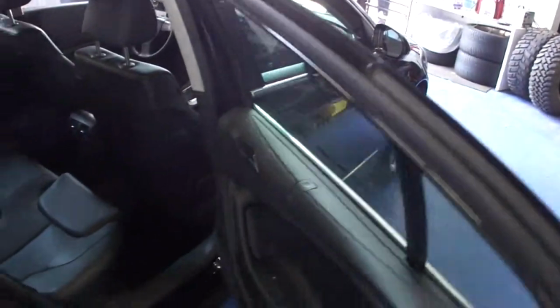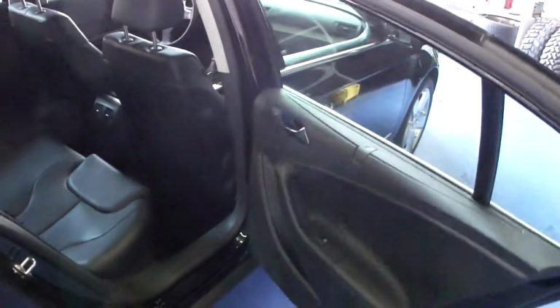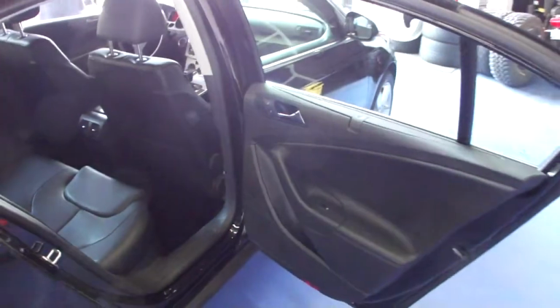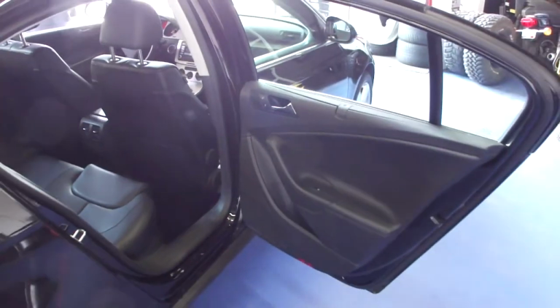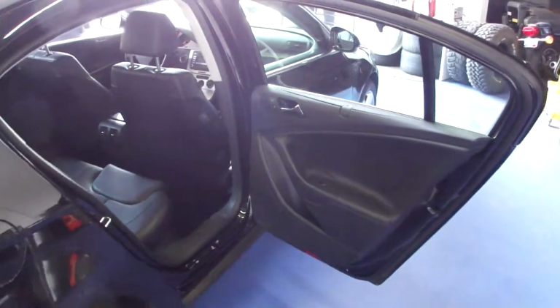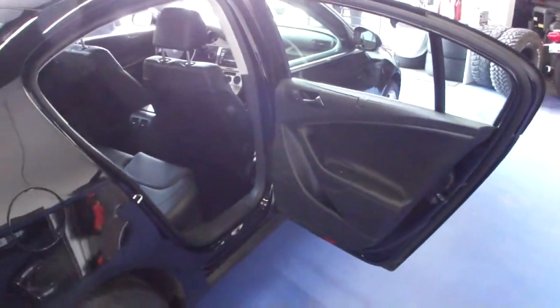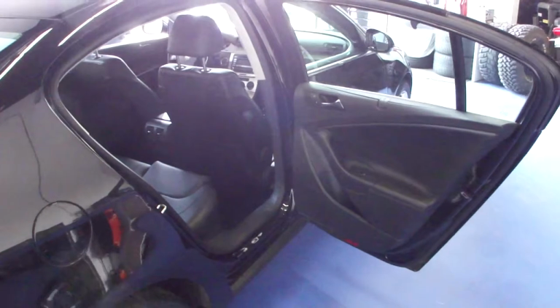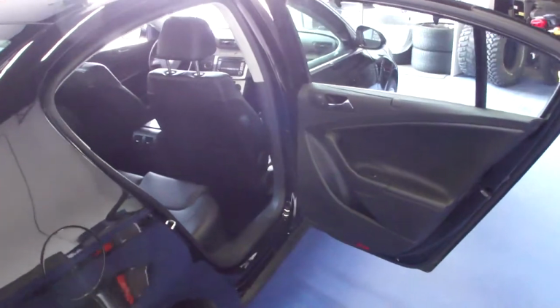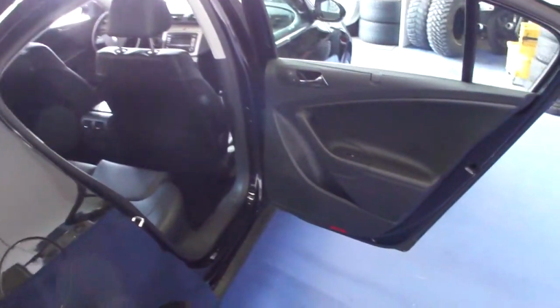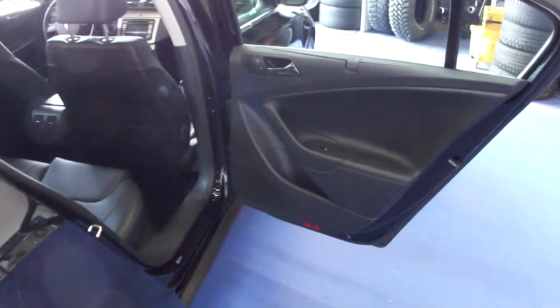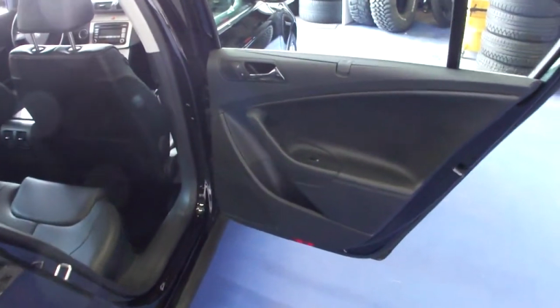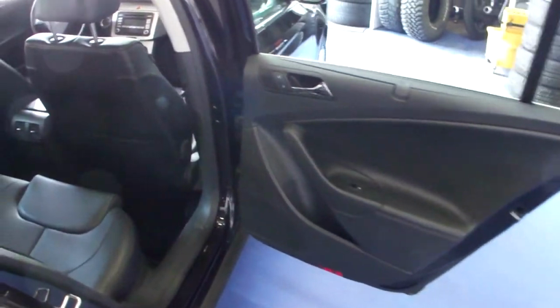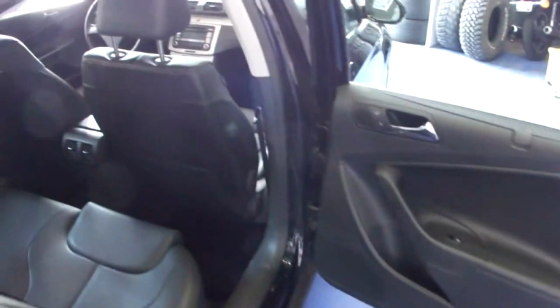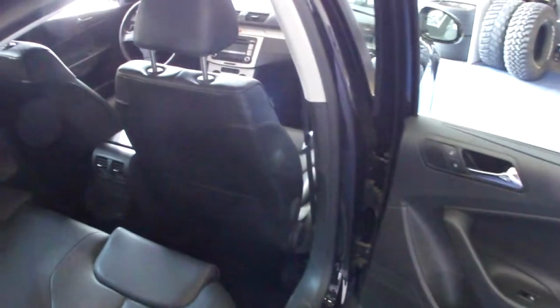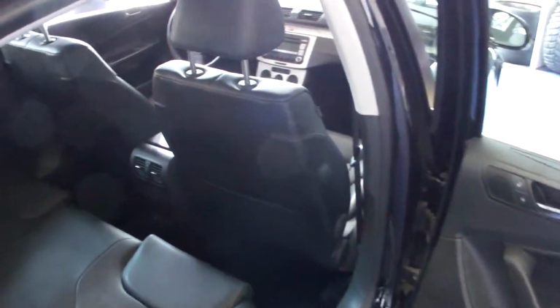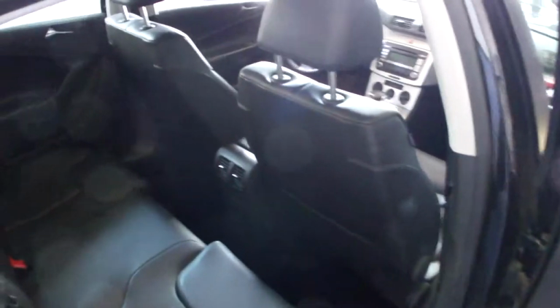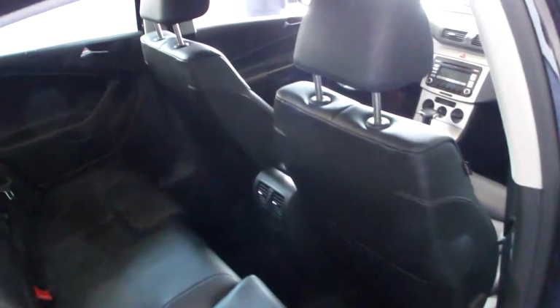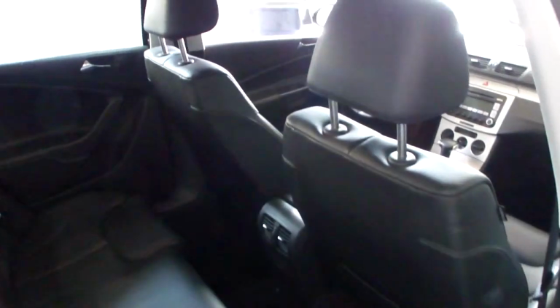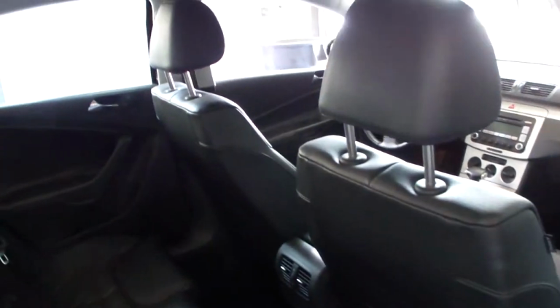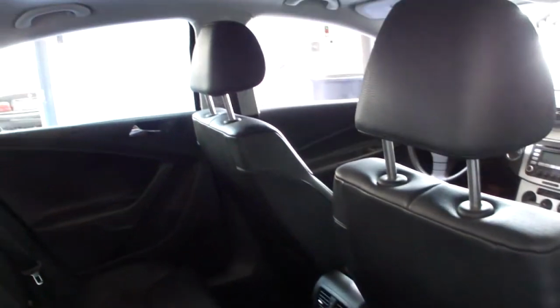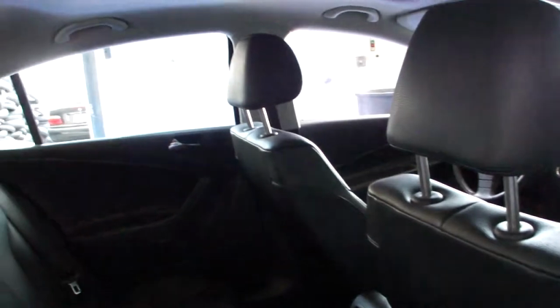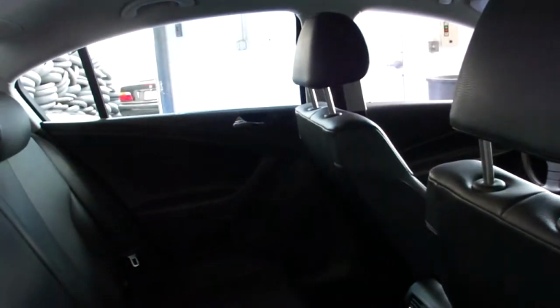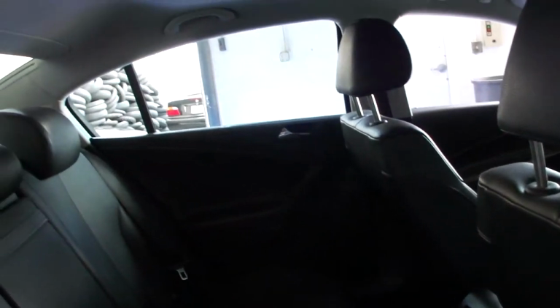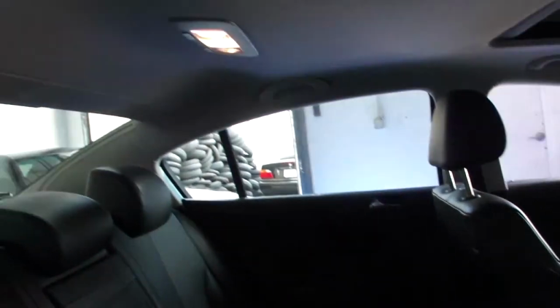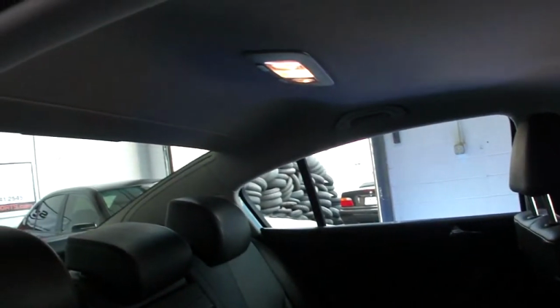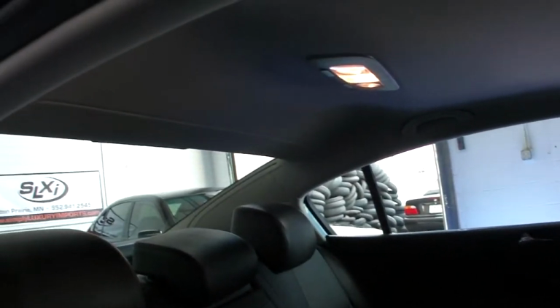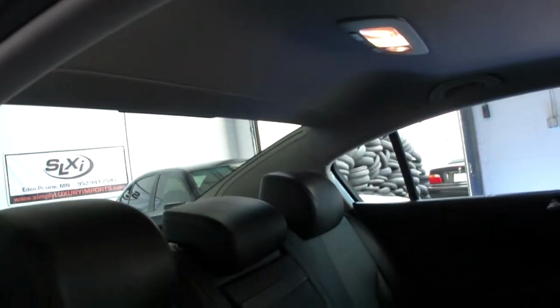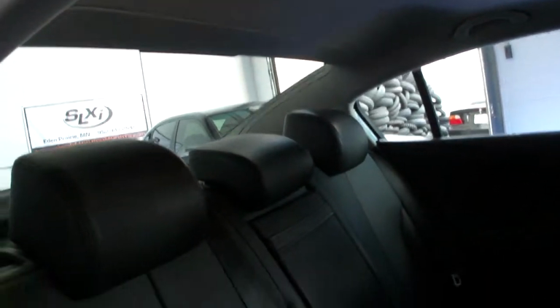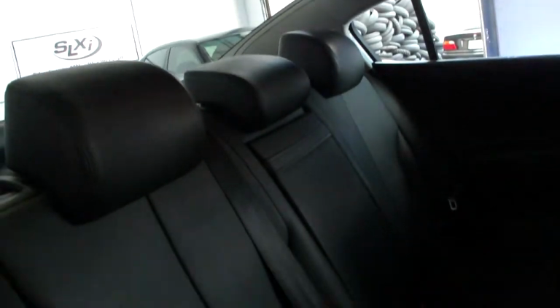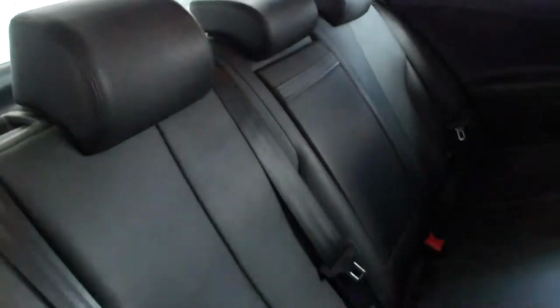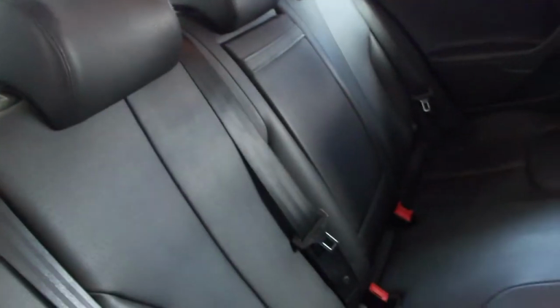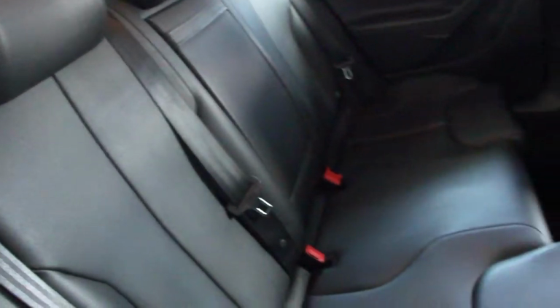This car is a two-owner vehicle. It was bought by the second owner as a certified car, which unfortunately does not stay with the vehicle, but it's nice to know it's recently been gone through by Volkswagen.